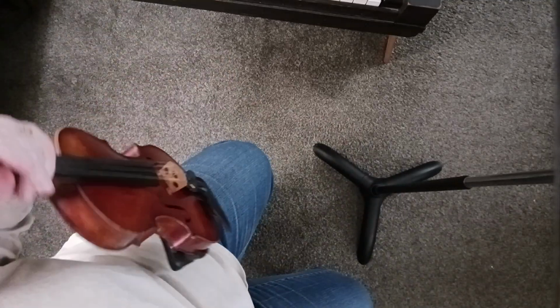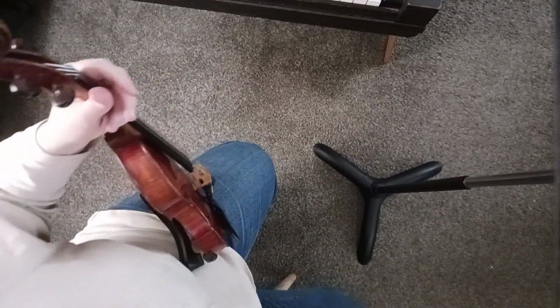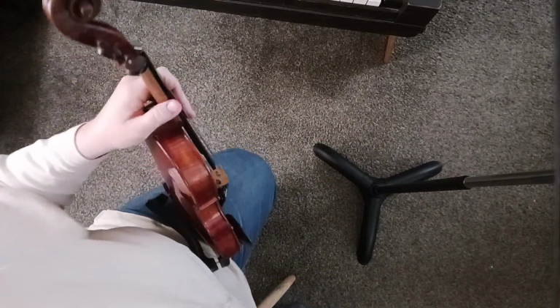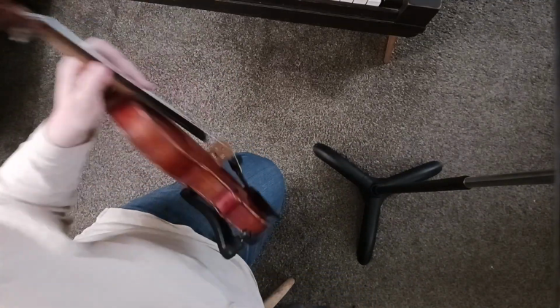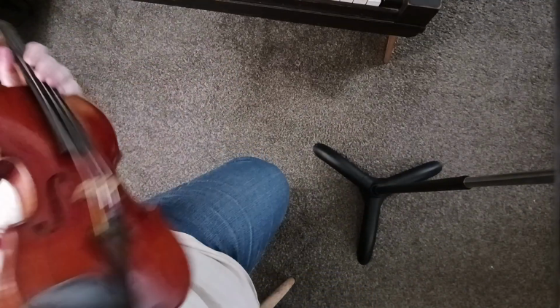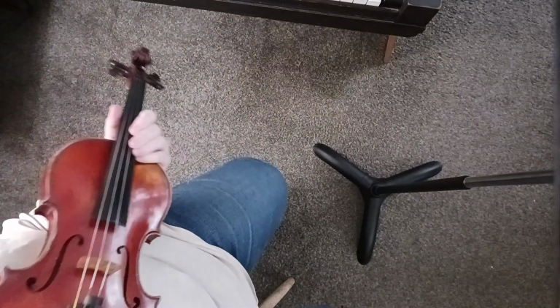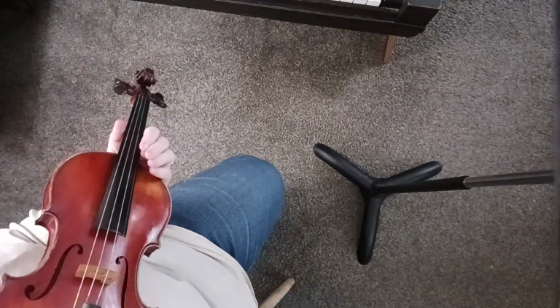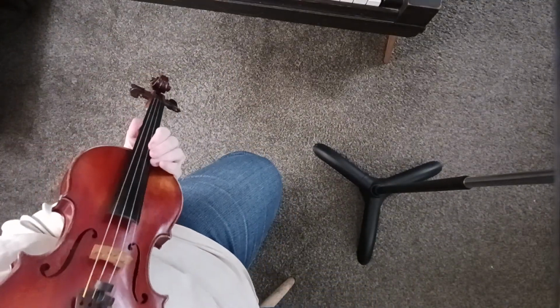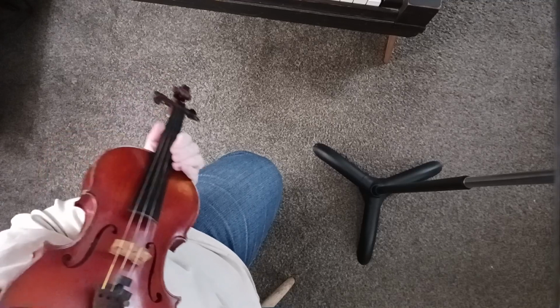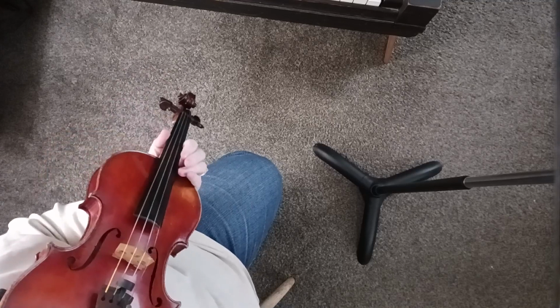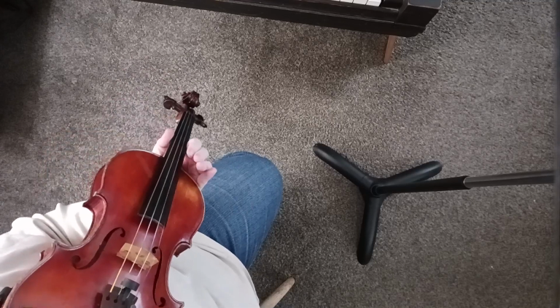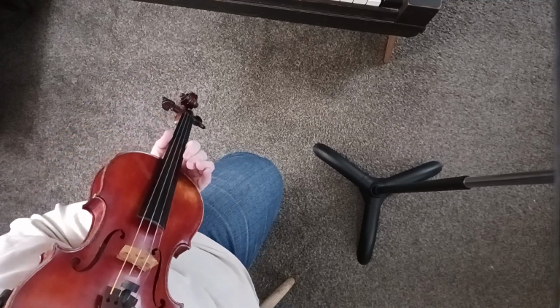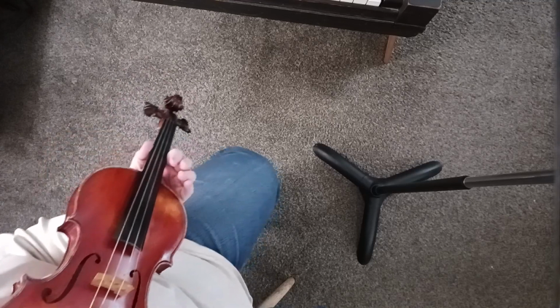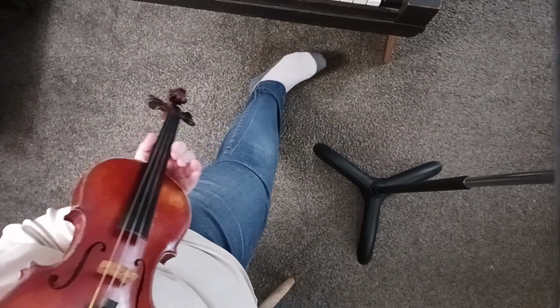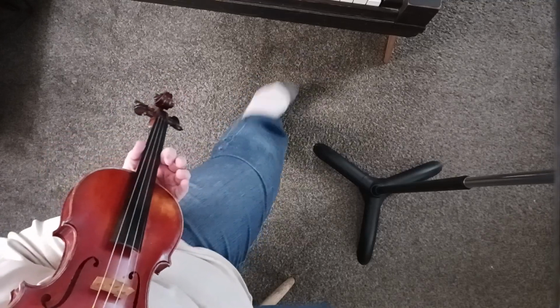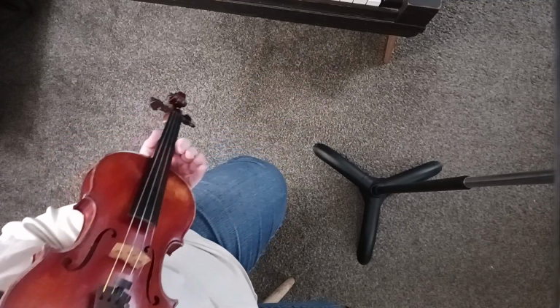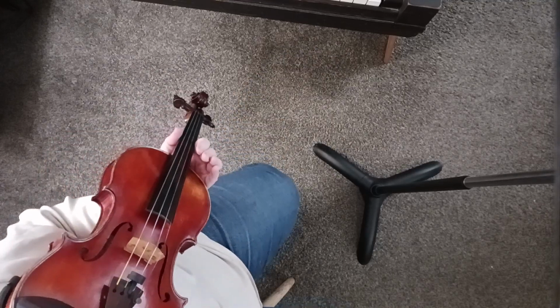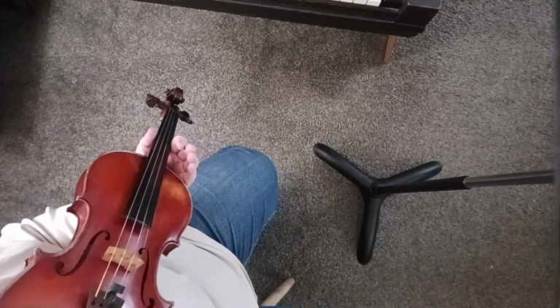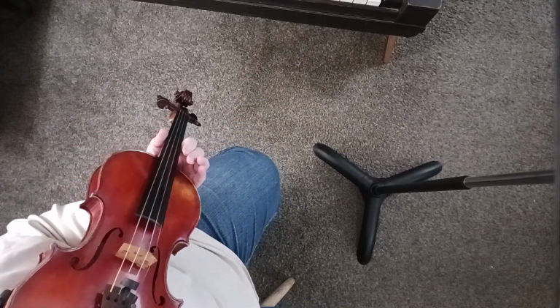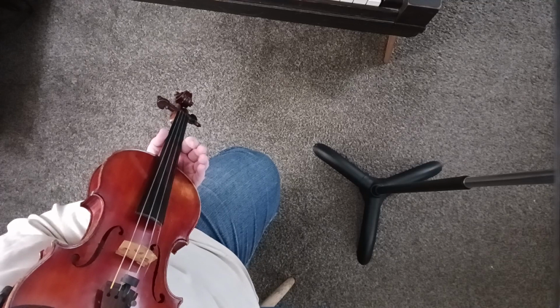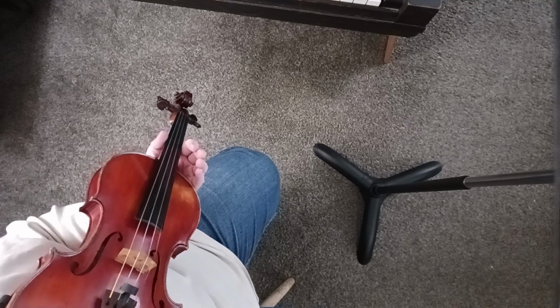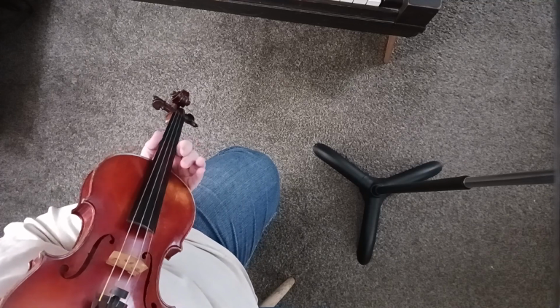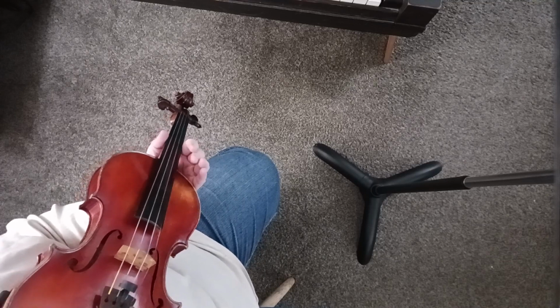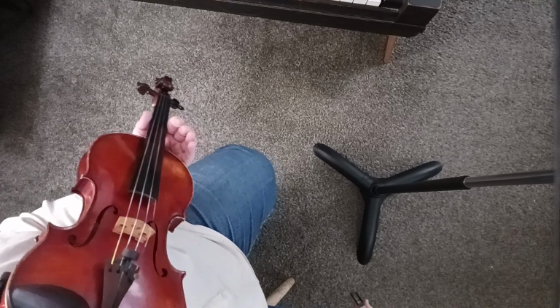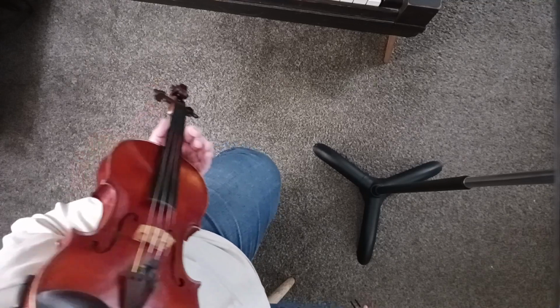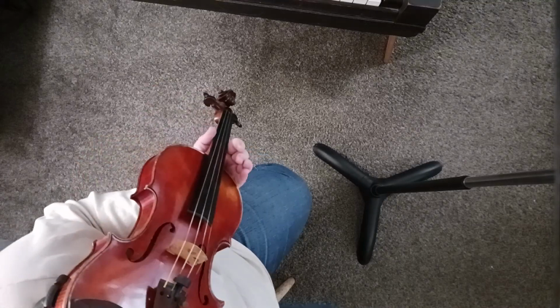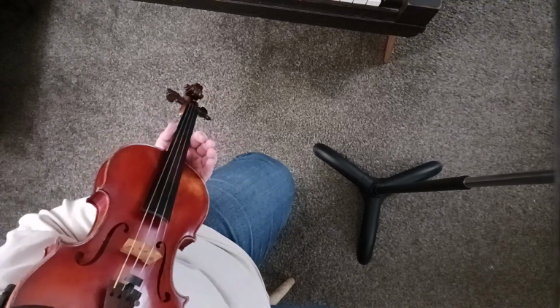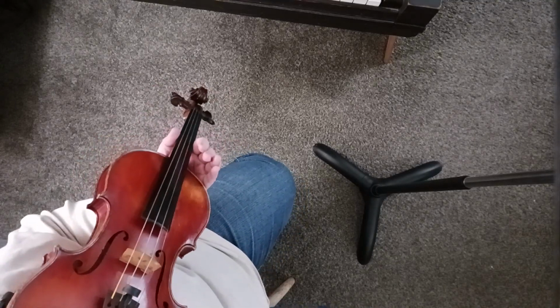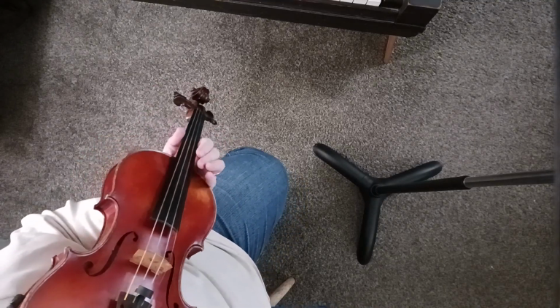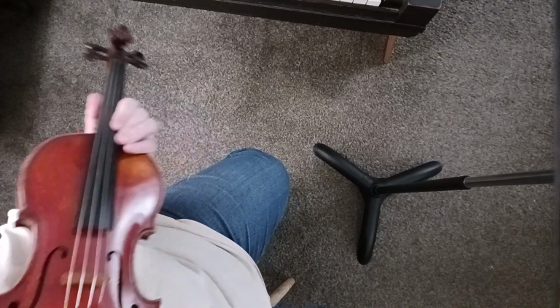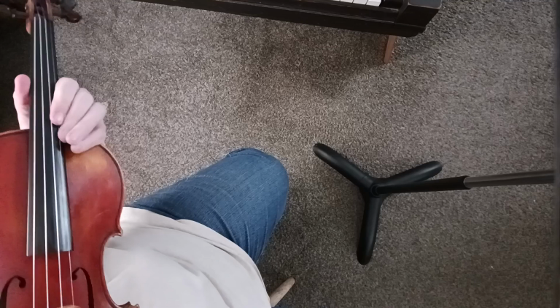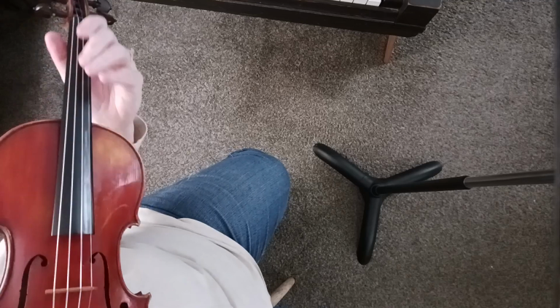We're going to do the Staten Island Hornpipe. The first thing you're going to notice is the solo key is the same as the group key, so I'm only going to play the tune once. We'll probably mention a couple other things as we go along, but we'll start with the kickoff.